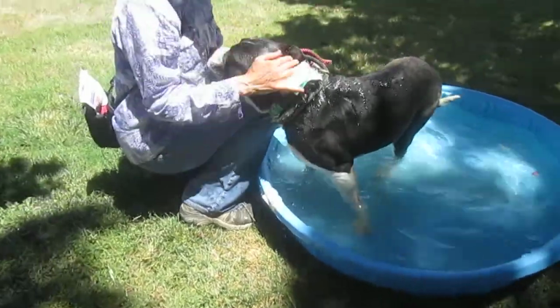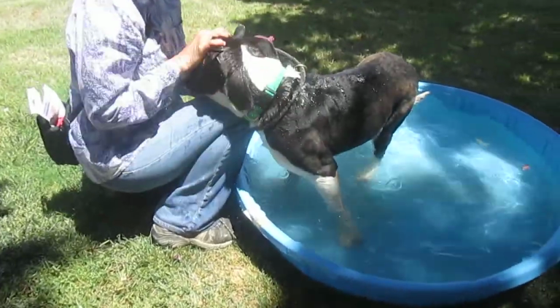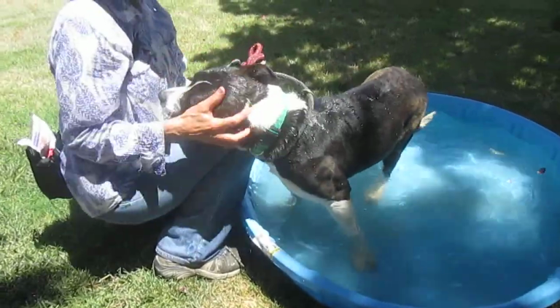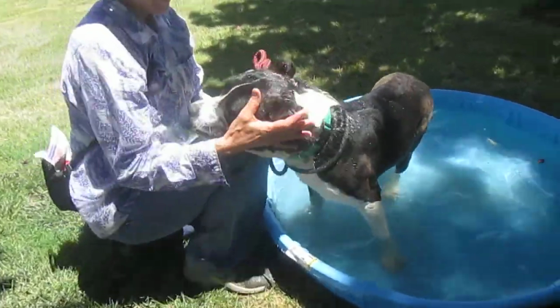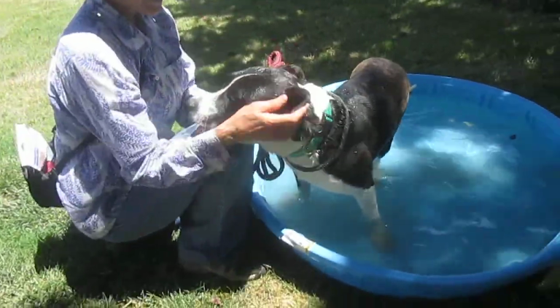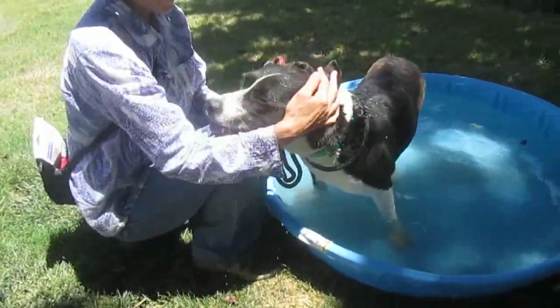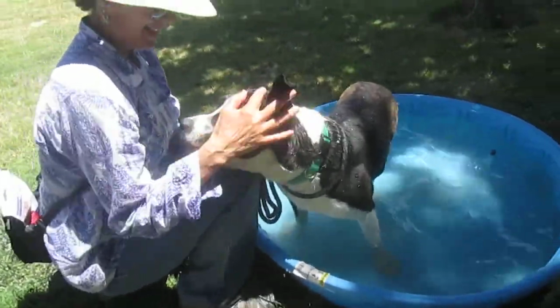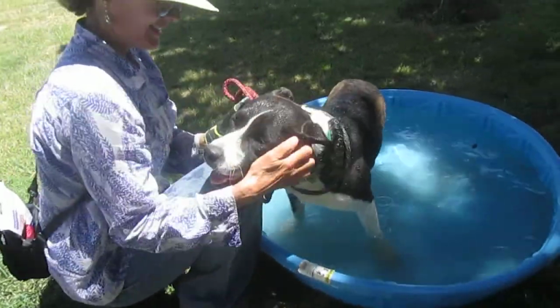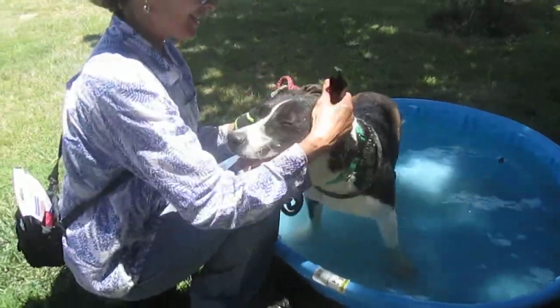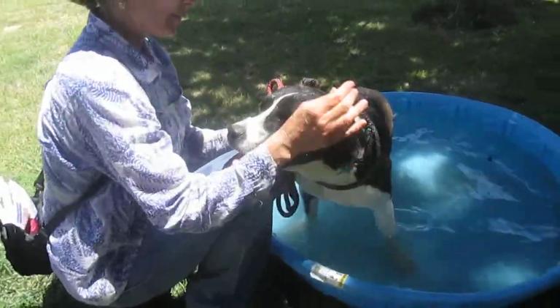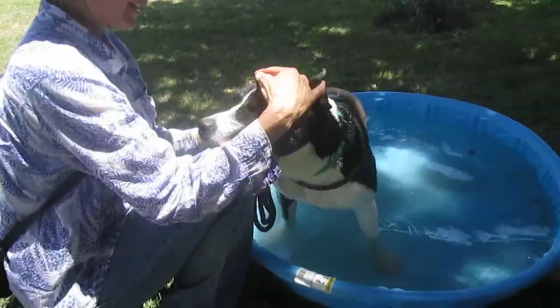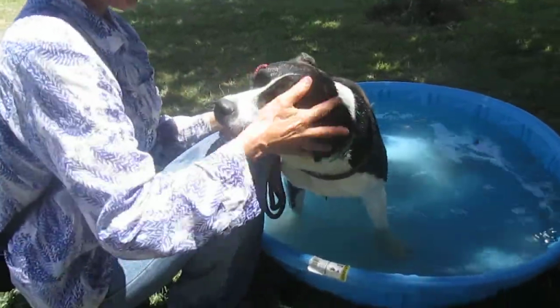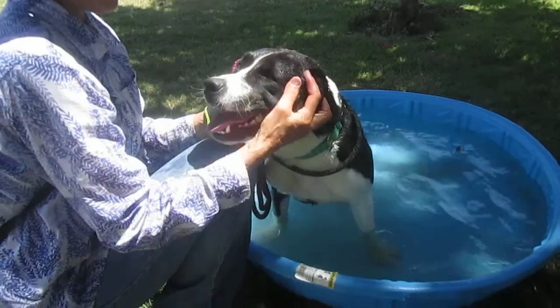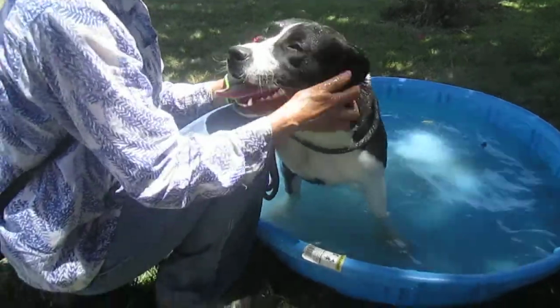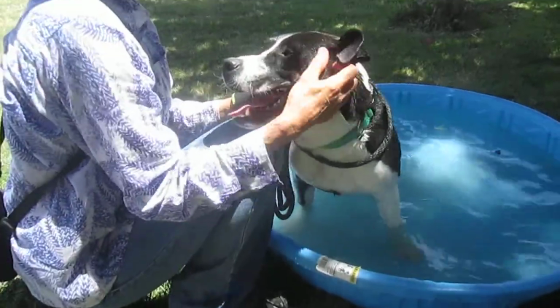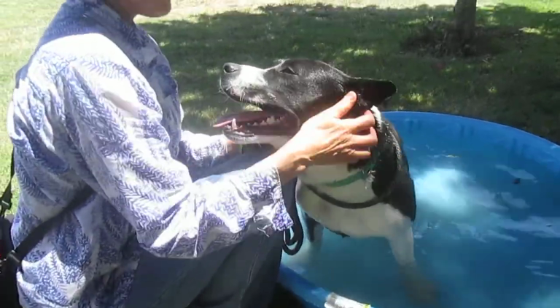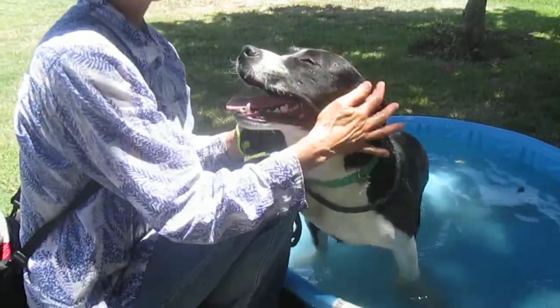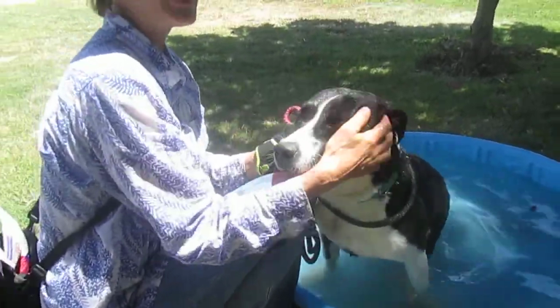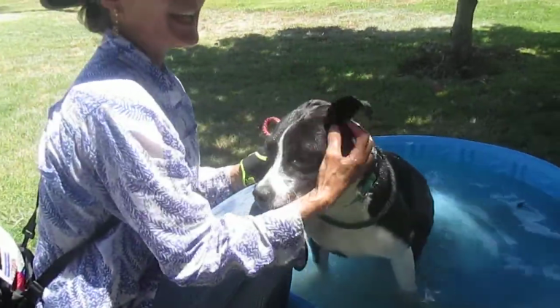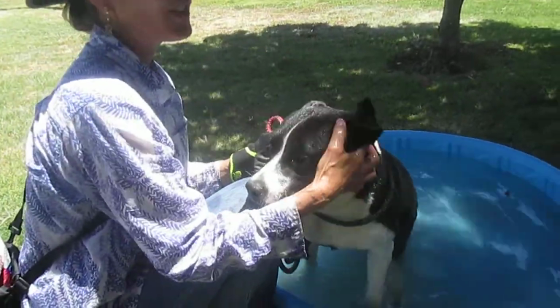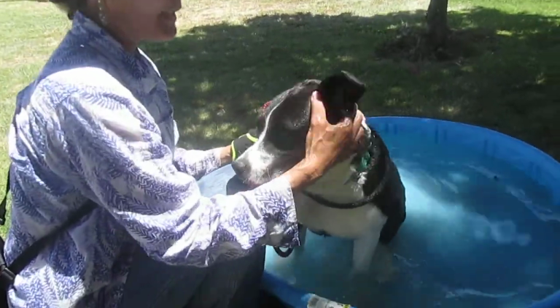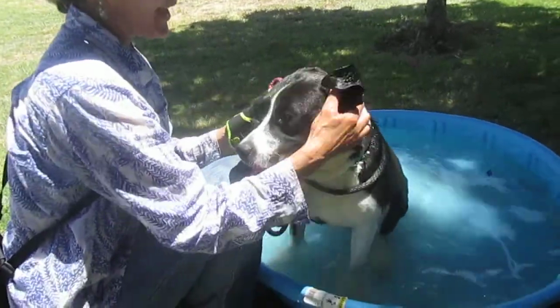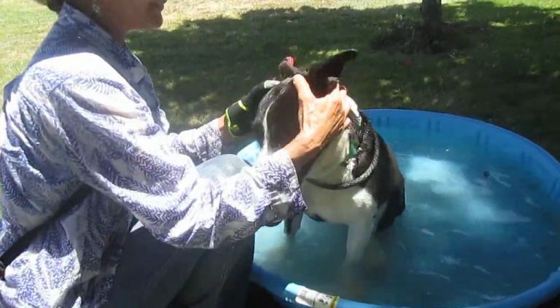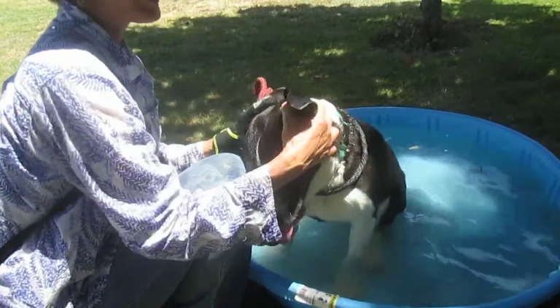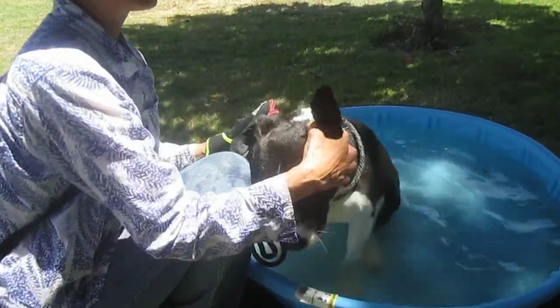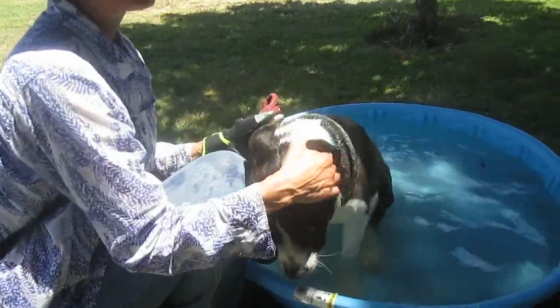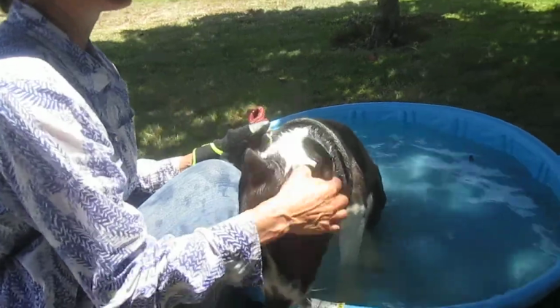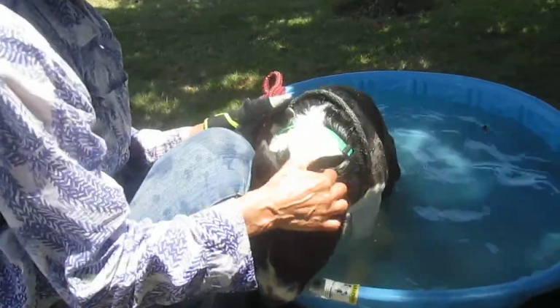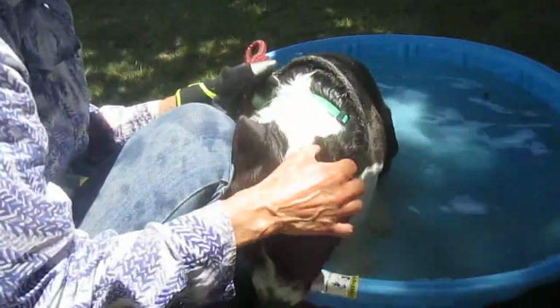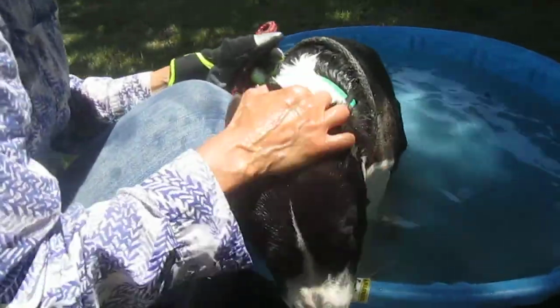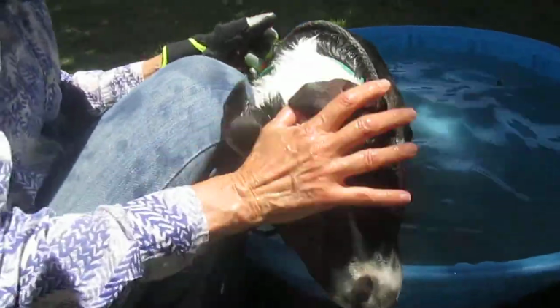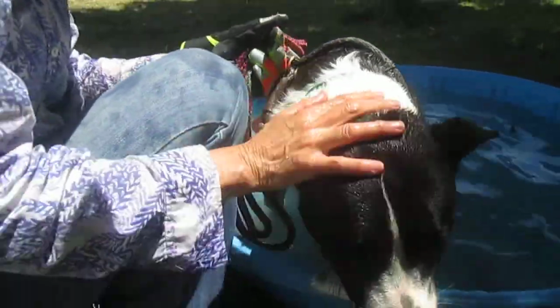Here we are with Bart. He's another one on the short list. When they first come out of the cage, all they want is some affection, some scratching. They just need human contact when they first come out of the cage. They're desperate.